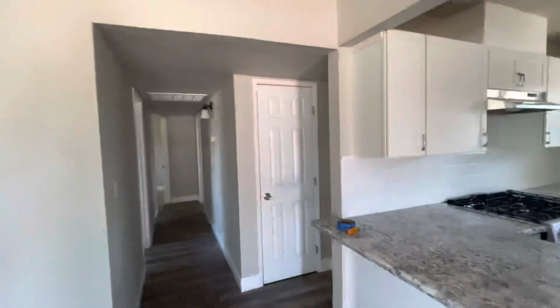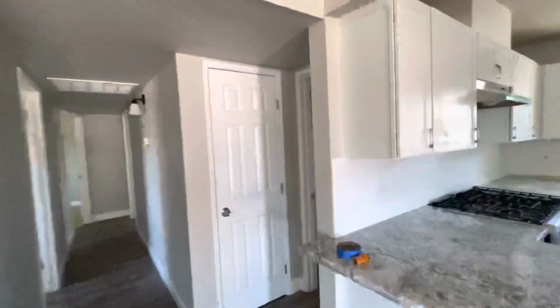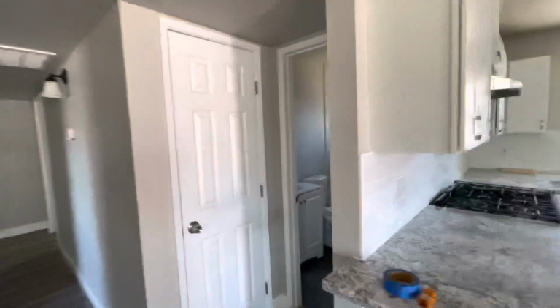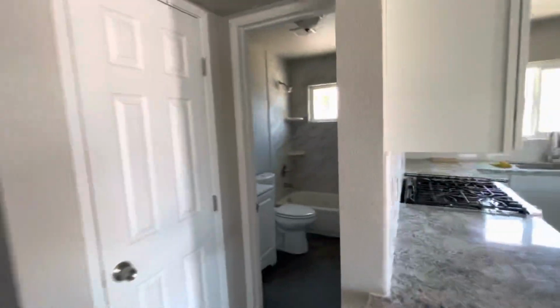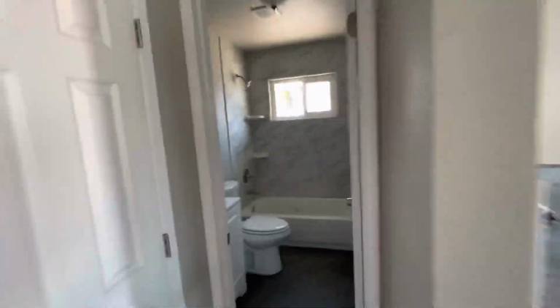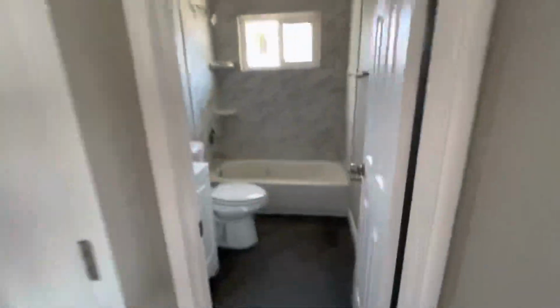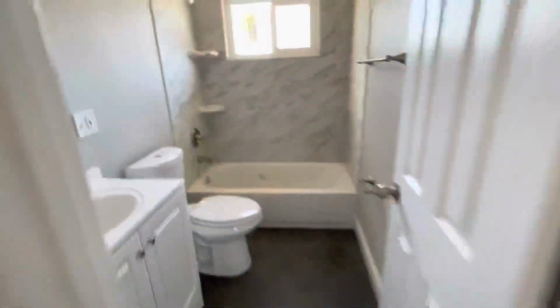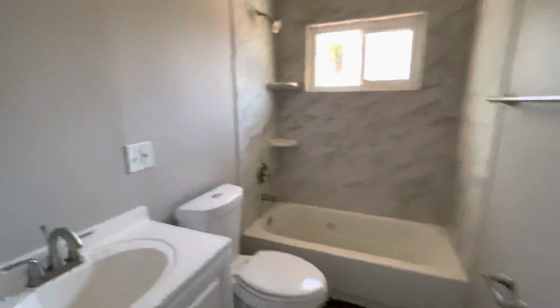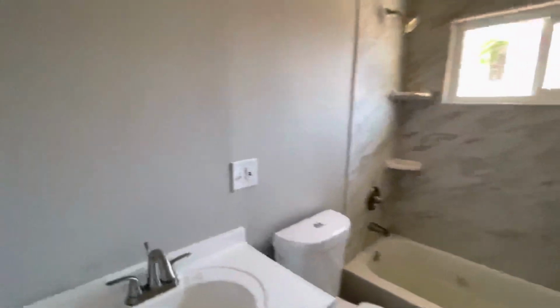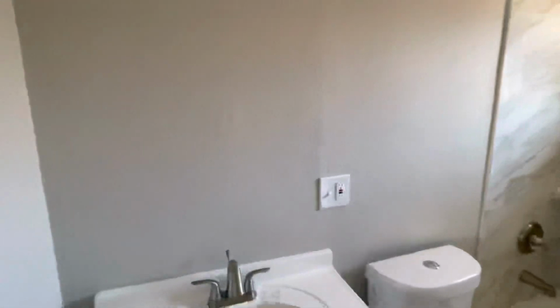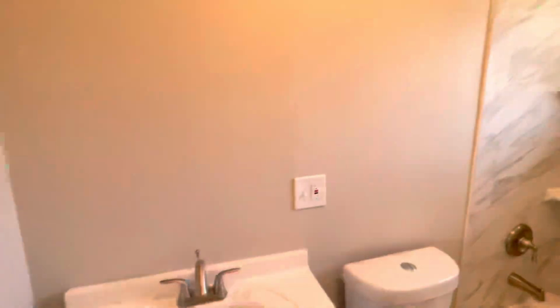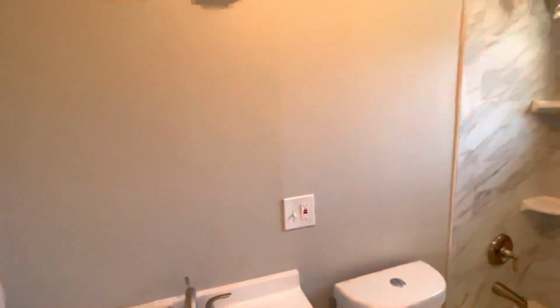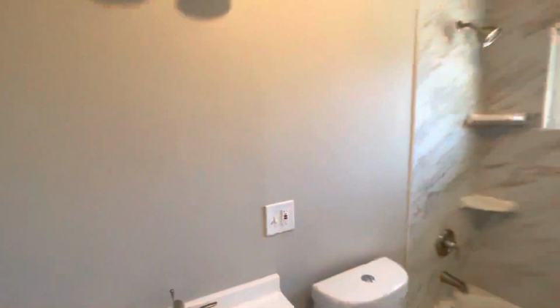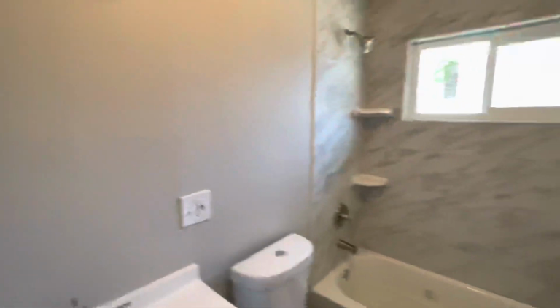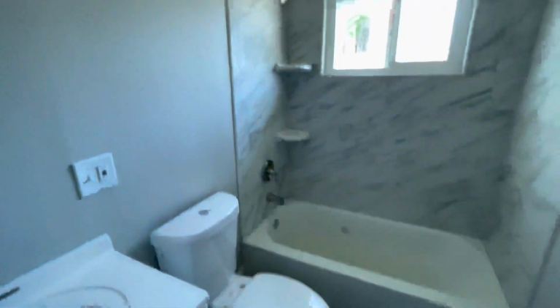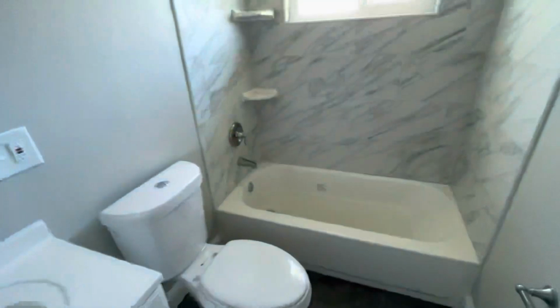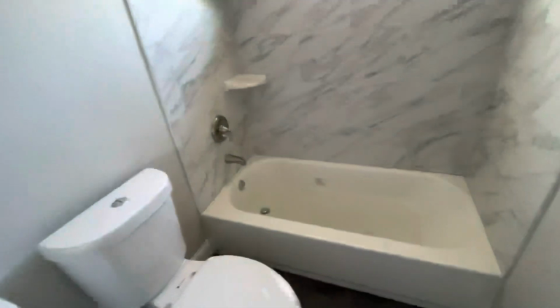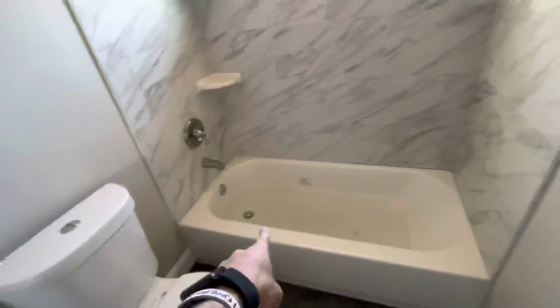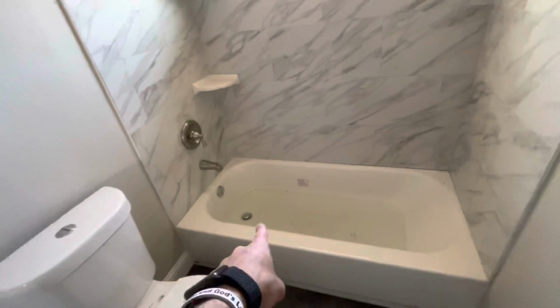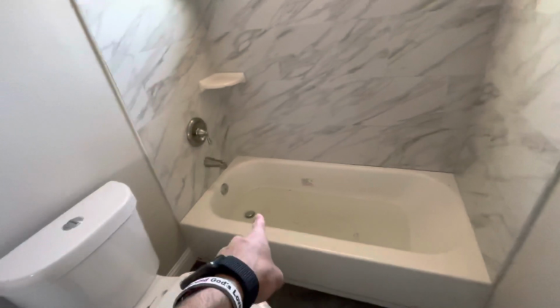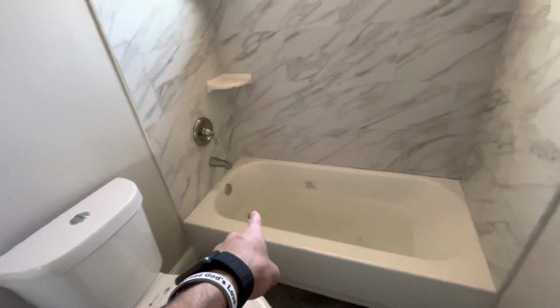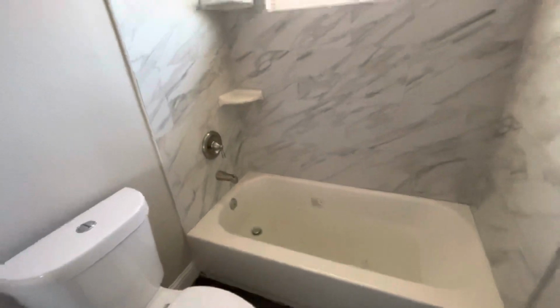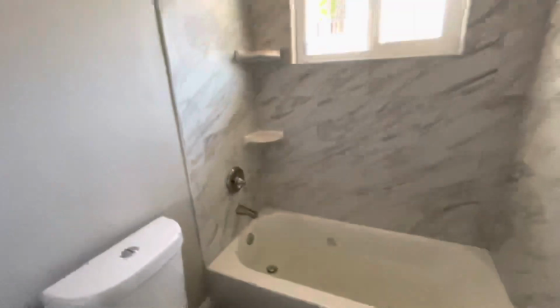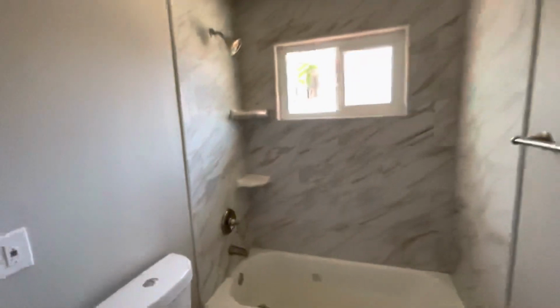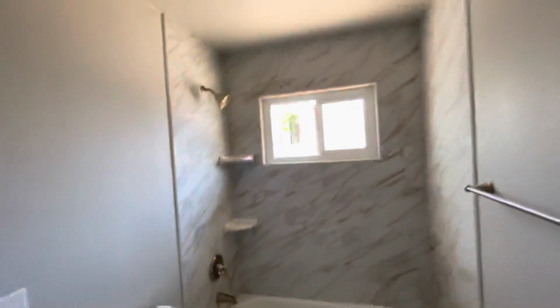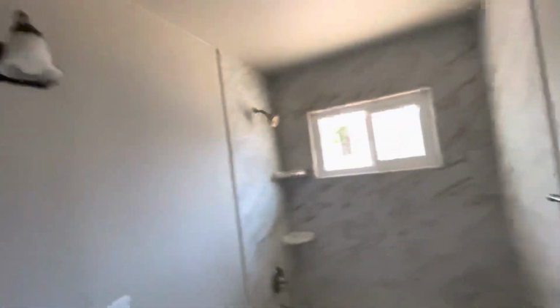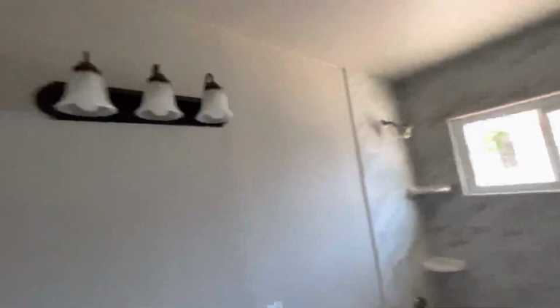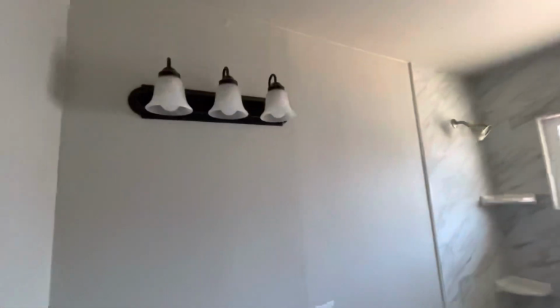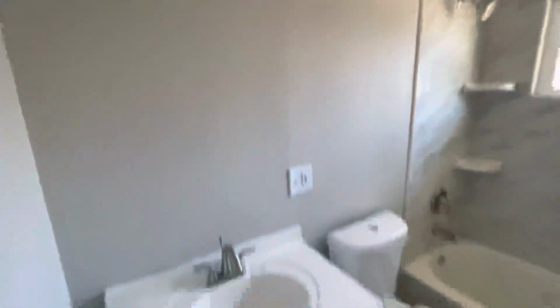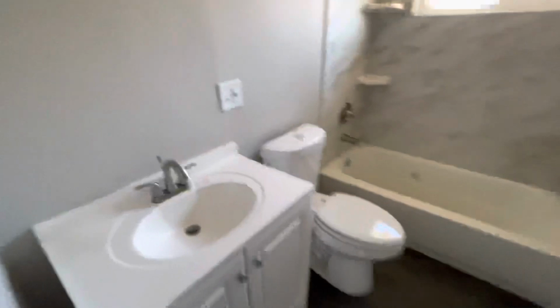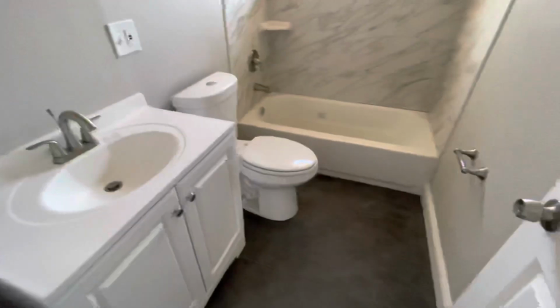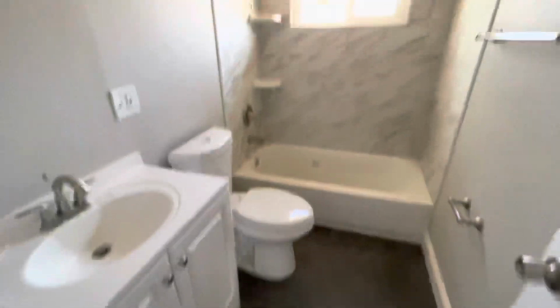If you come in here, got our bathroom as well. Got a couple things we need to touch up, a couple issues. The bath isn't draining the water as fast, but regardless, this place looks gorgeous as well.